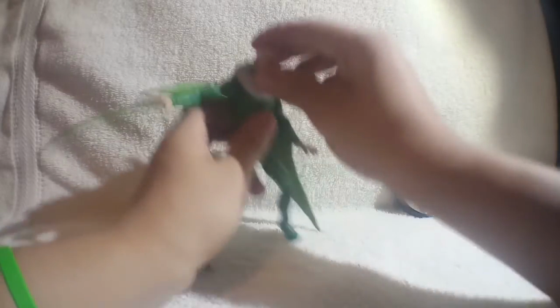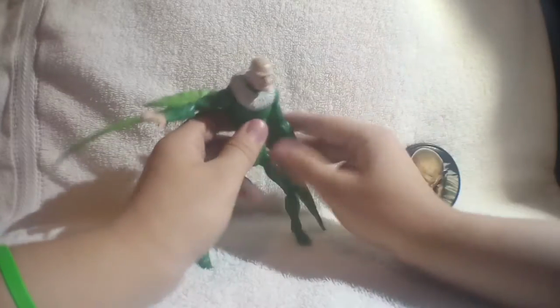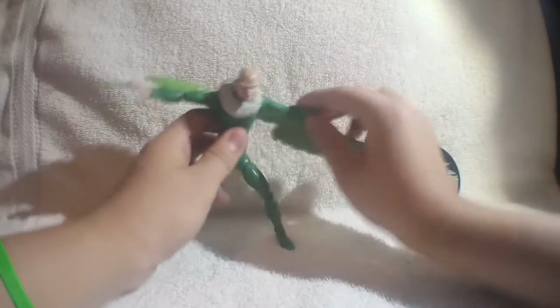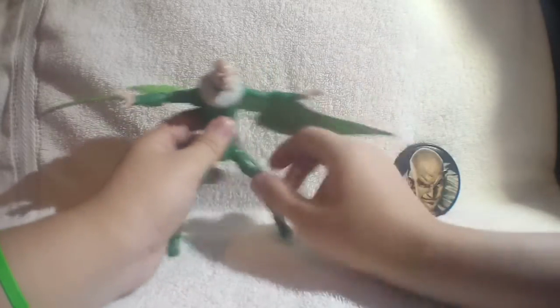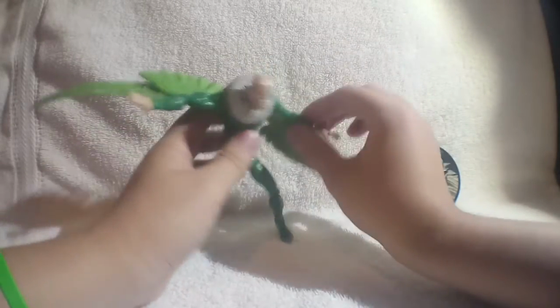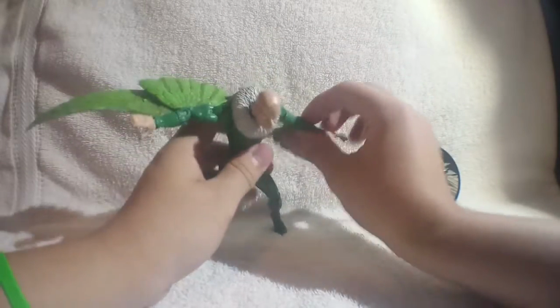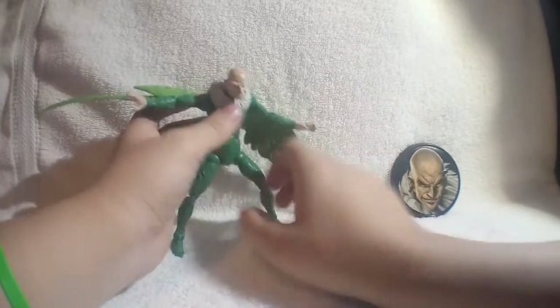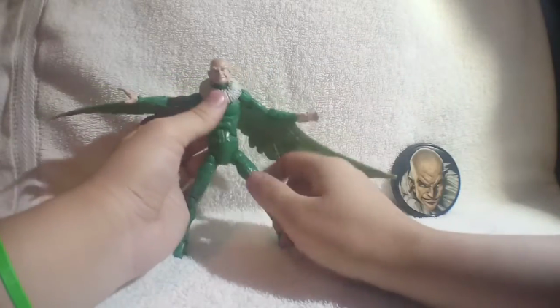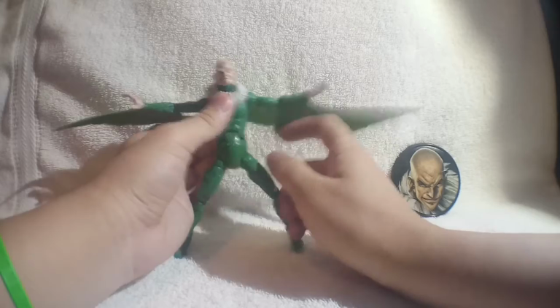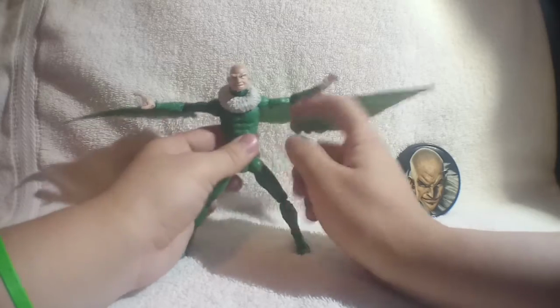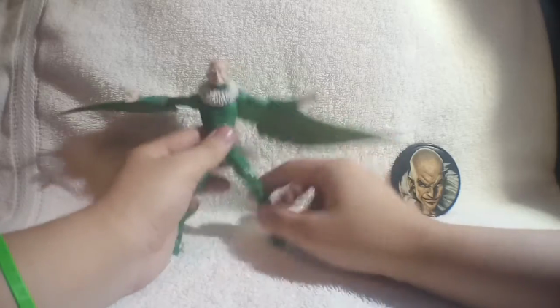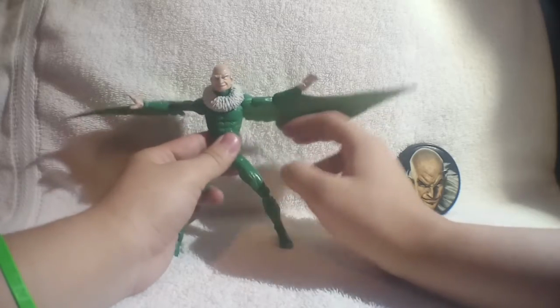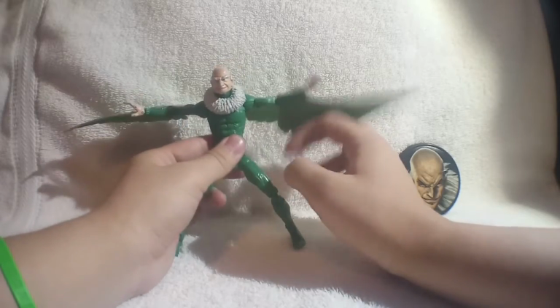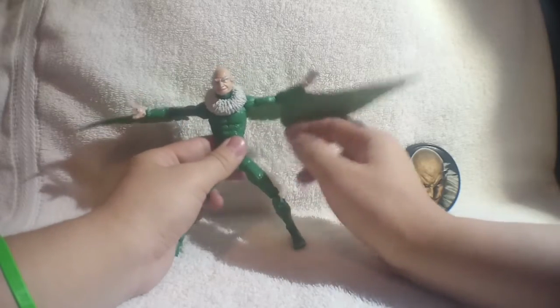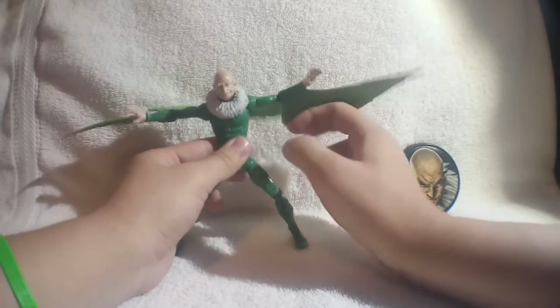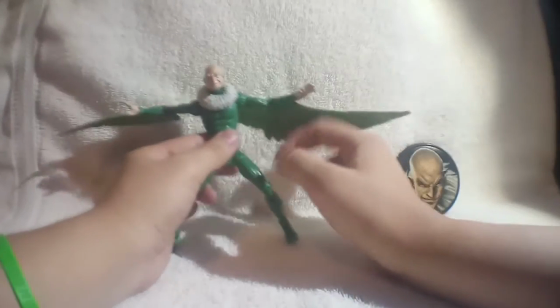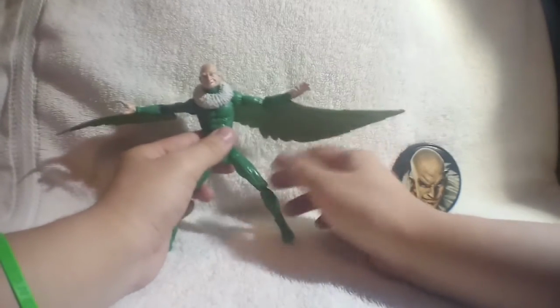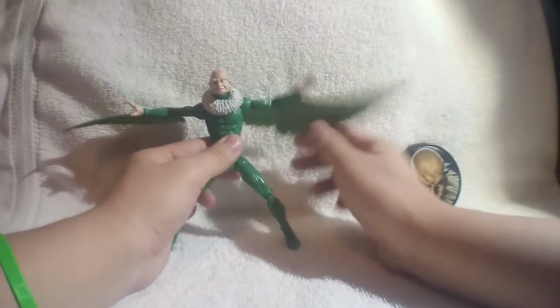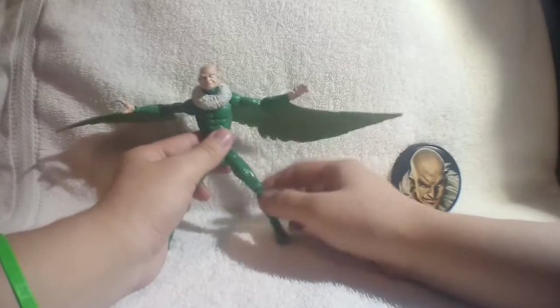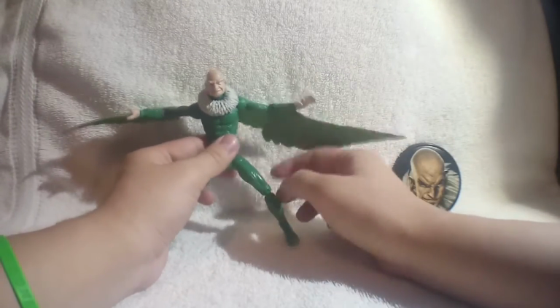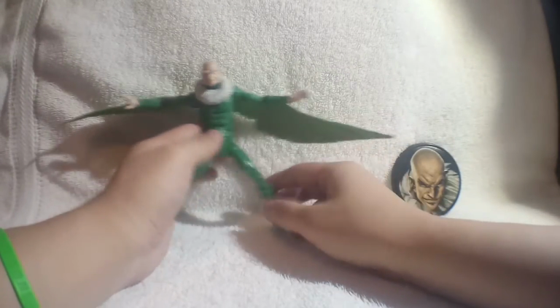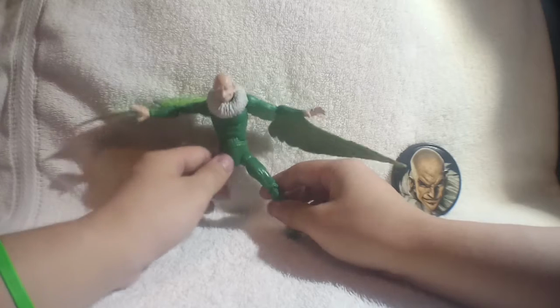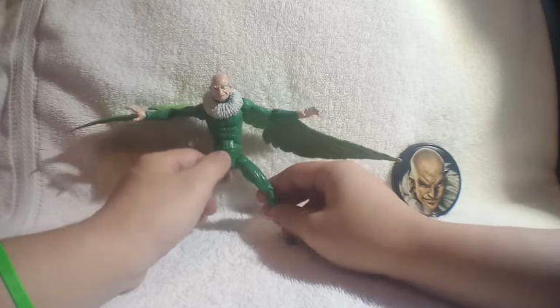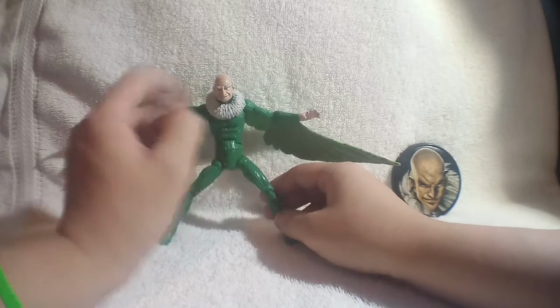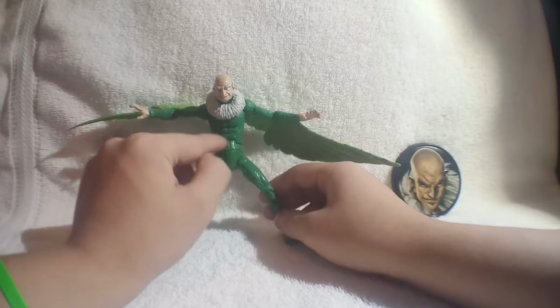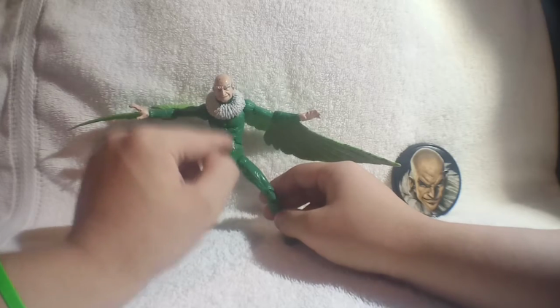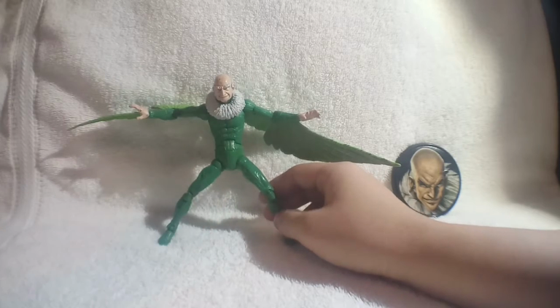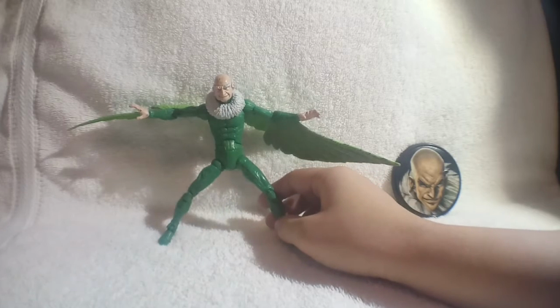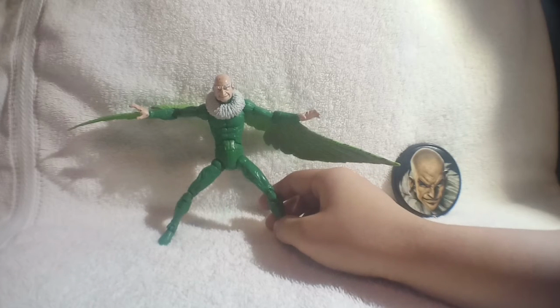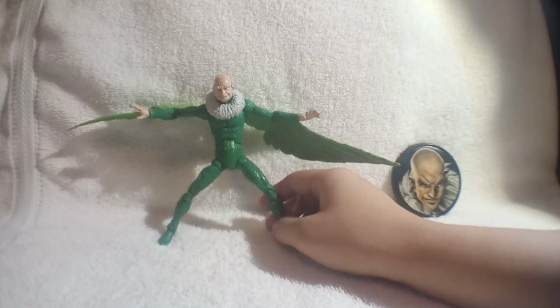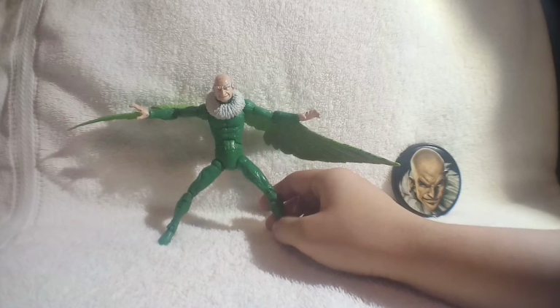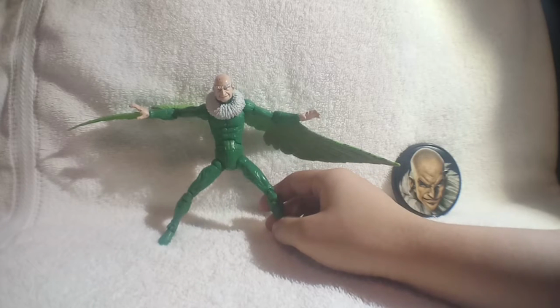A lot of fun with this guy — pretty cool. I typically pair him with a Doc Ock. I don't know why, but as a kid I always felt those two would be a good team. I'll take a look at that Doc Ock in a future video. But let's take a look at his articulation.